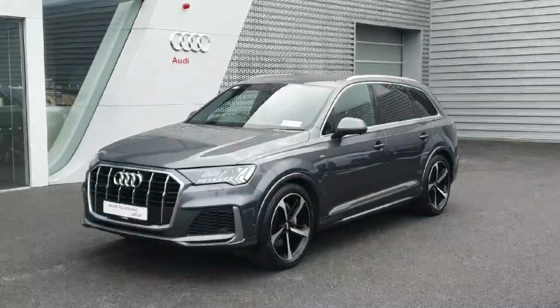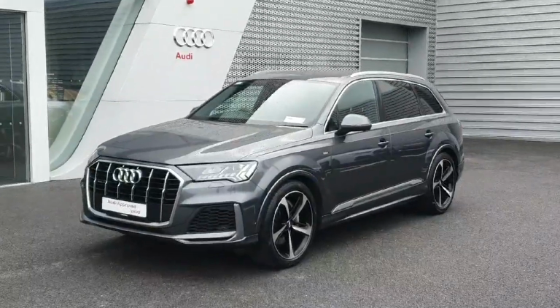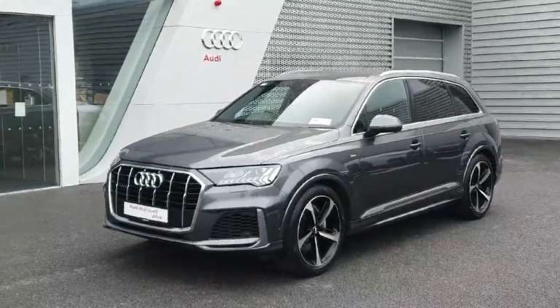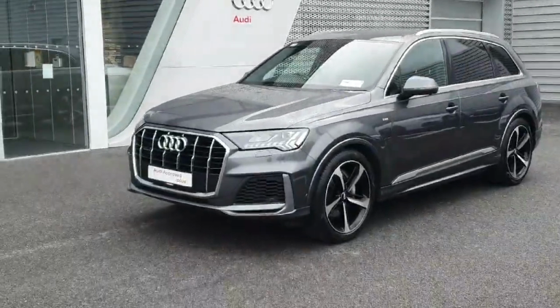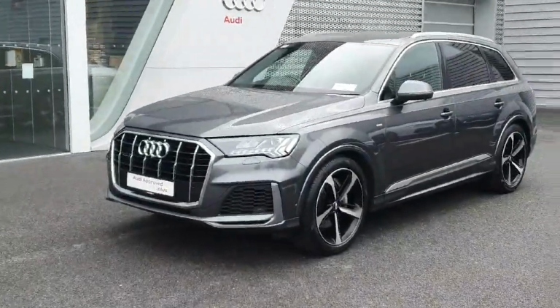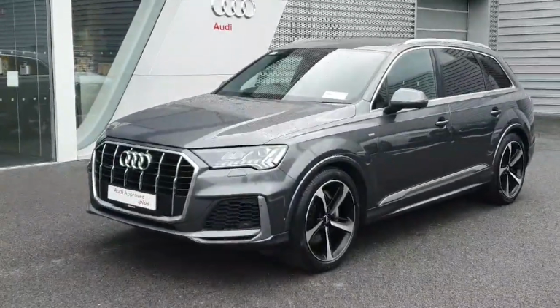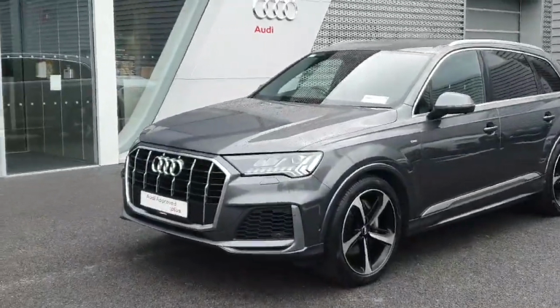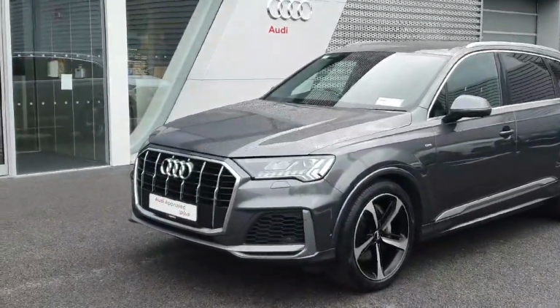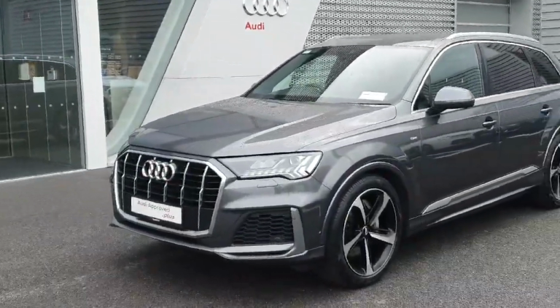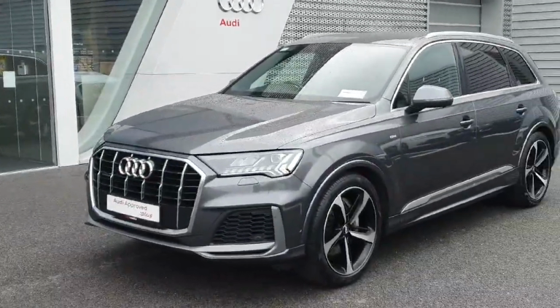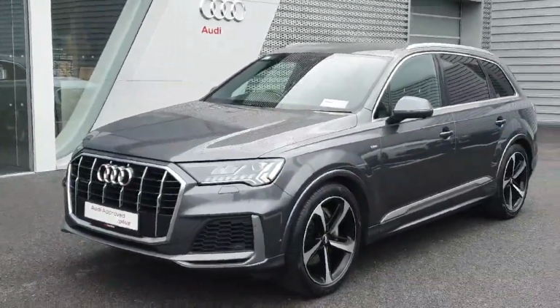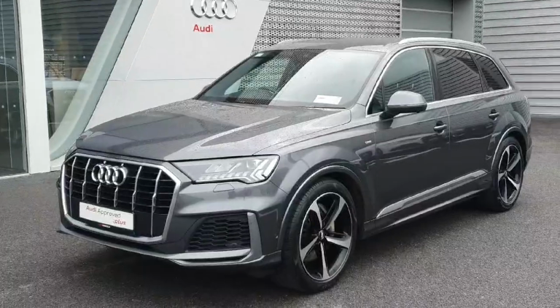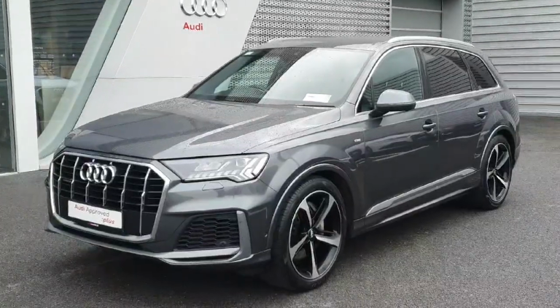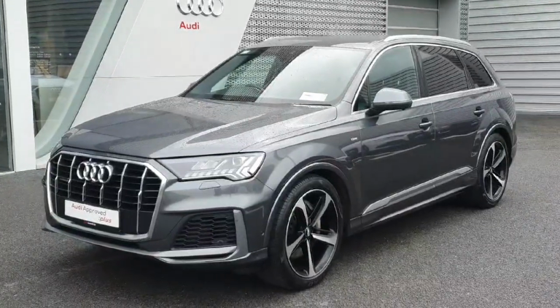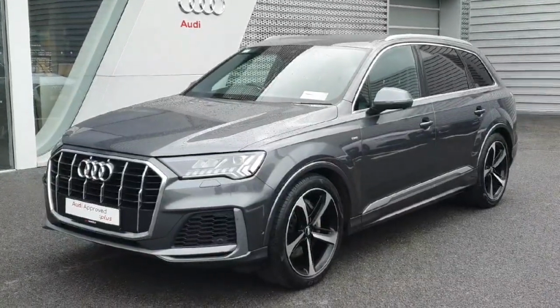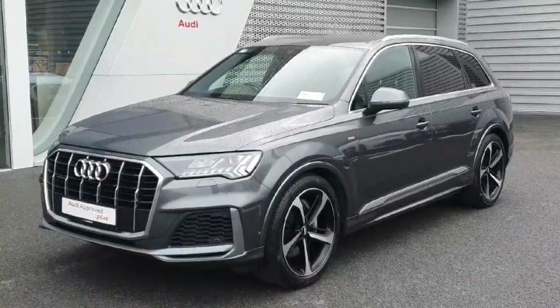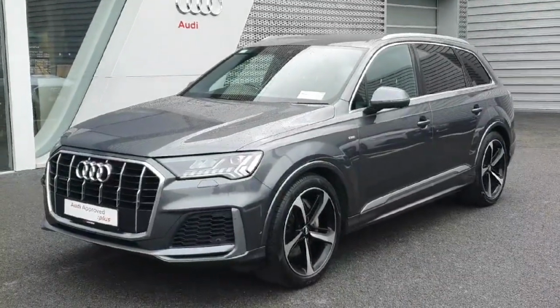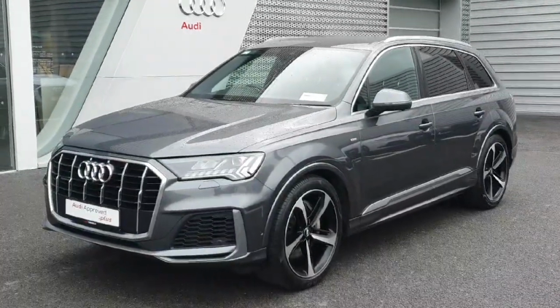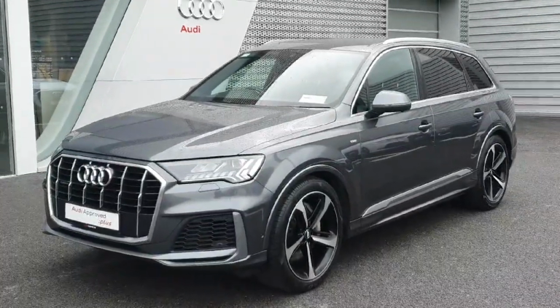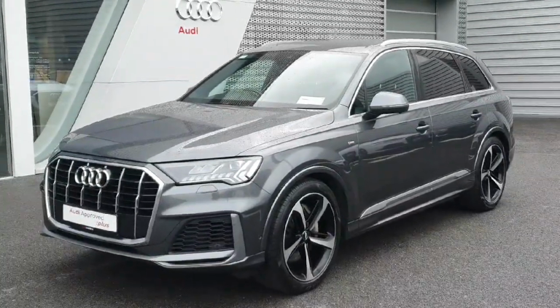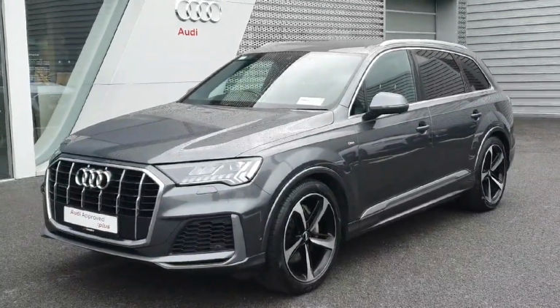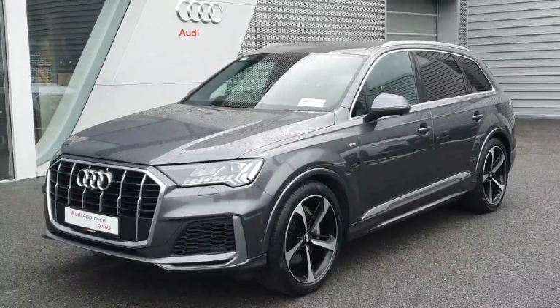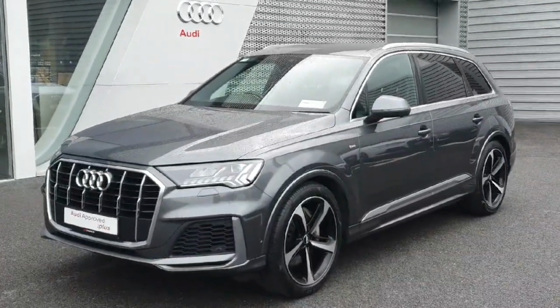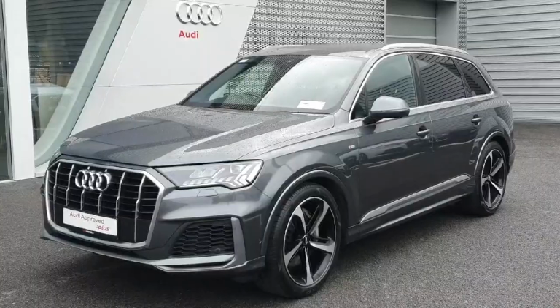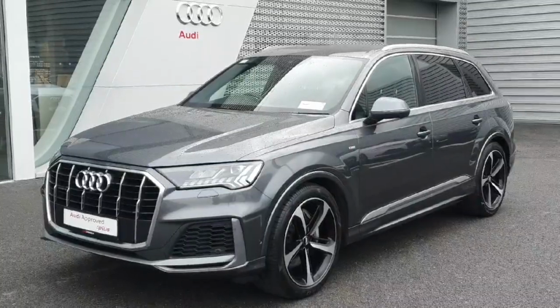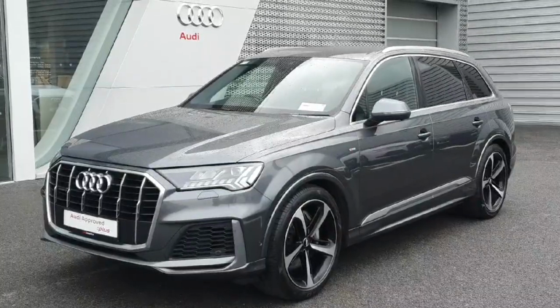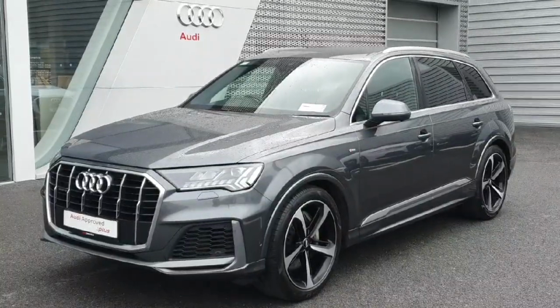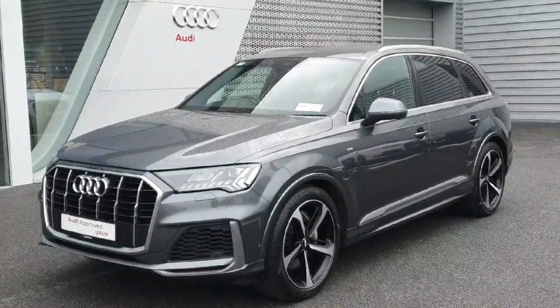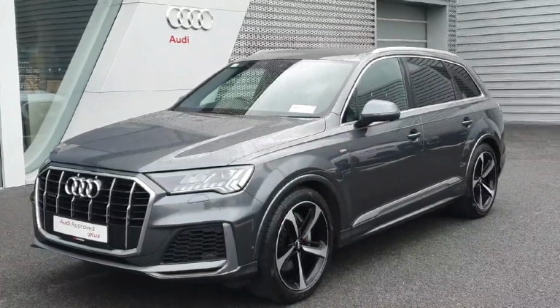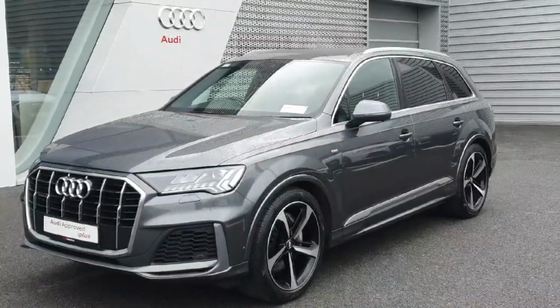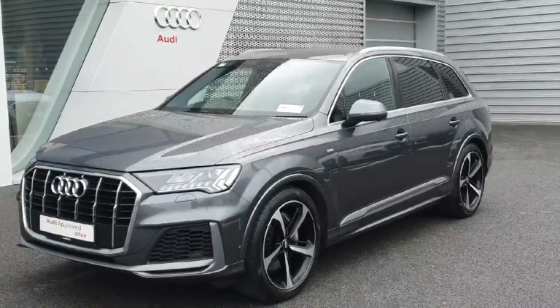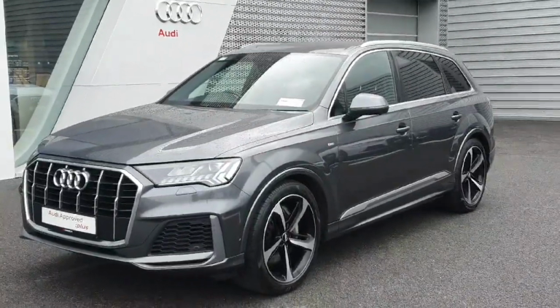Hello and welcome to Audi Limerick Online Sales. Here we have our 202 Reg Audi Q7. This vehicle is the S-Line 3.0L Quattro producing 231 brake horsepower, finished in Daytona Grey.